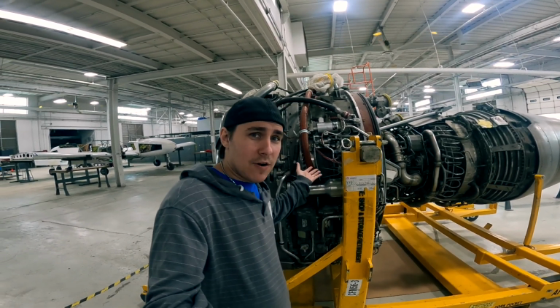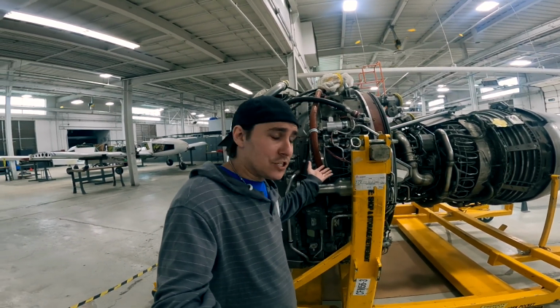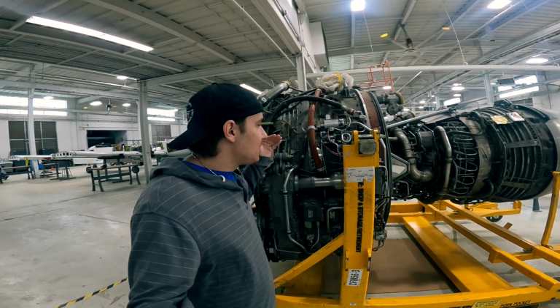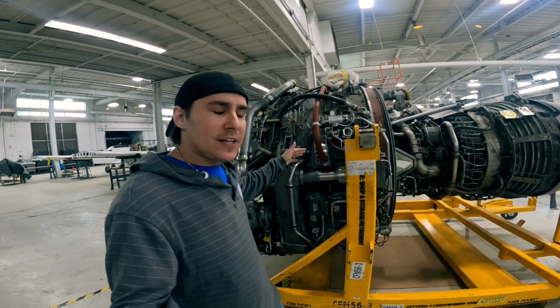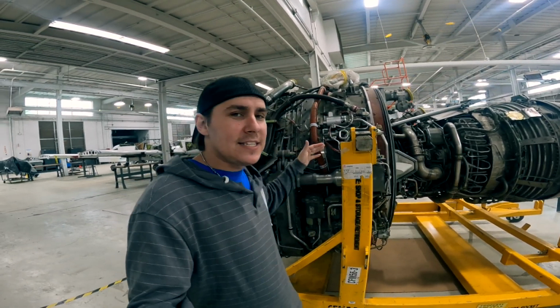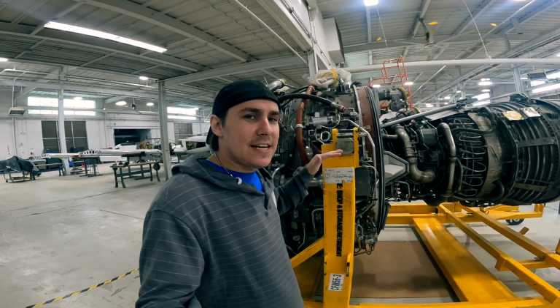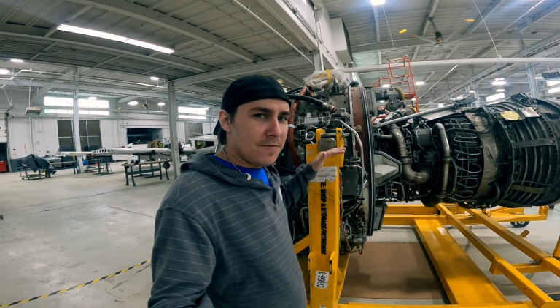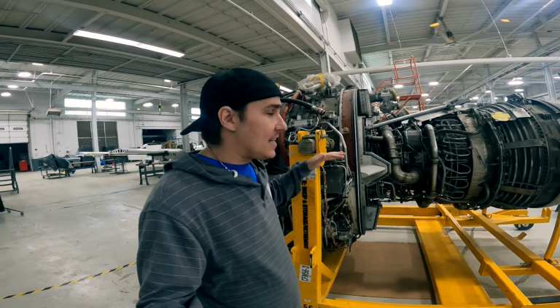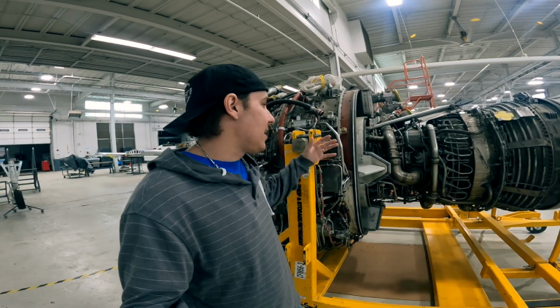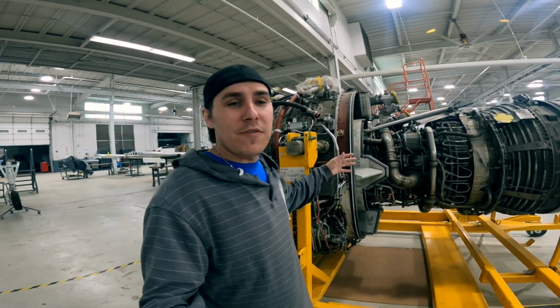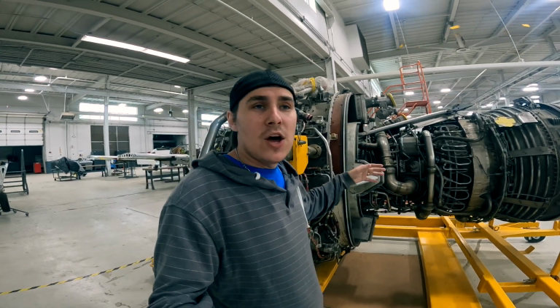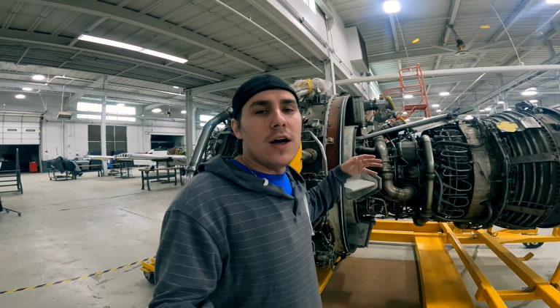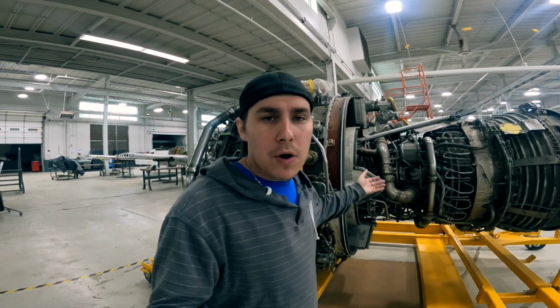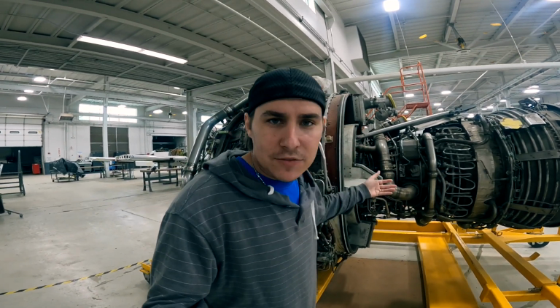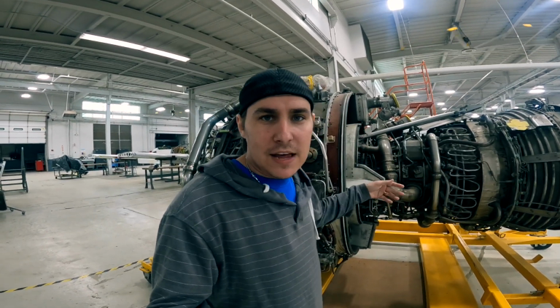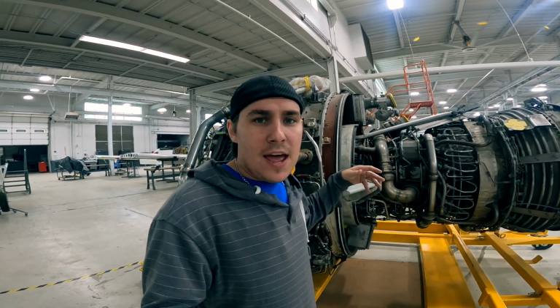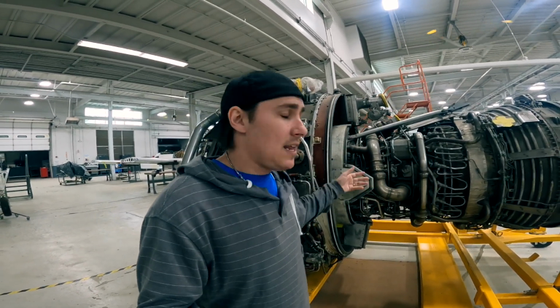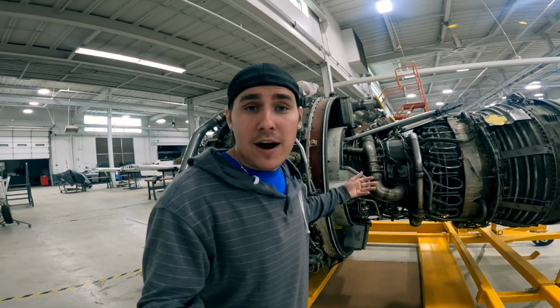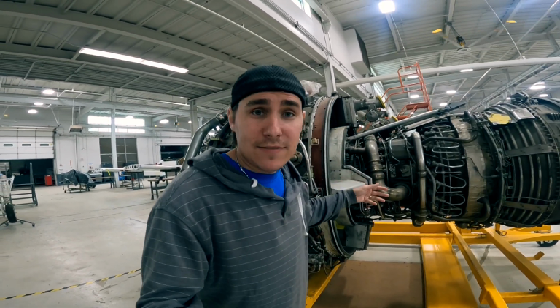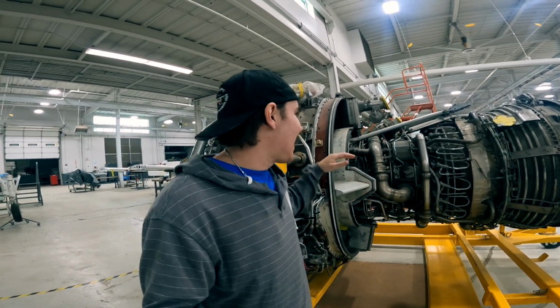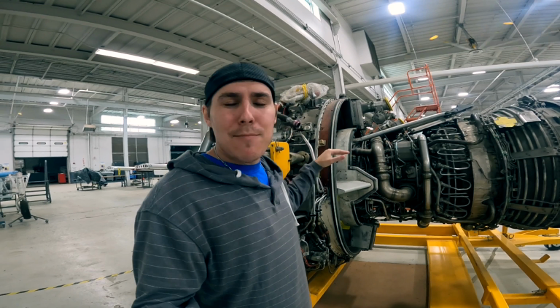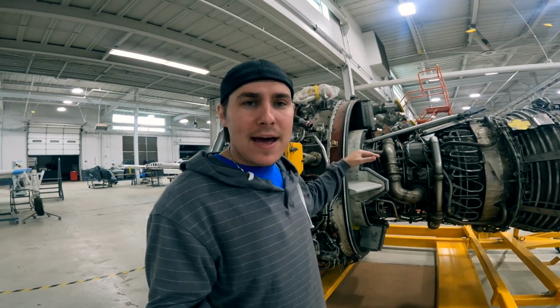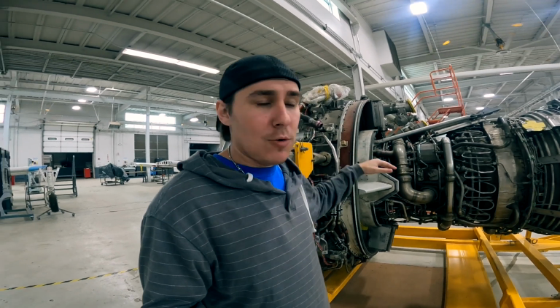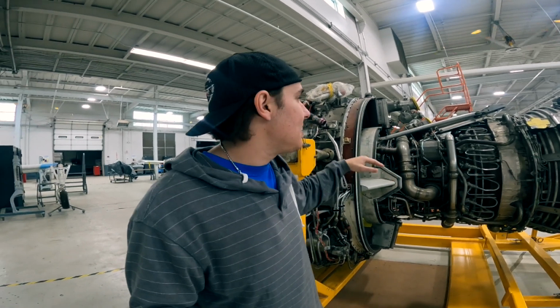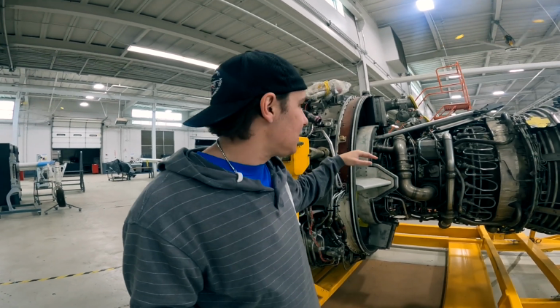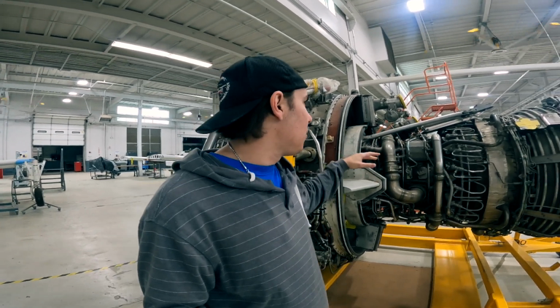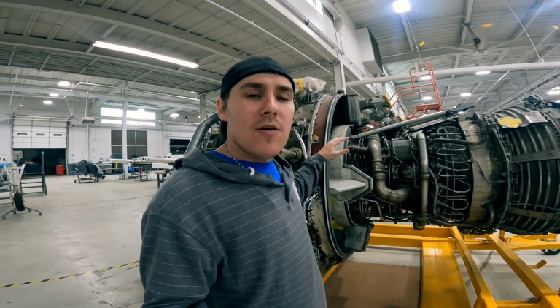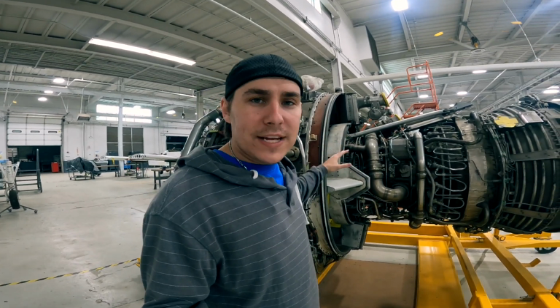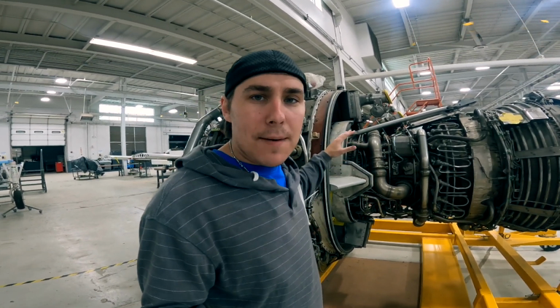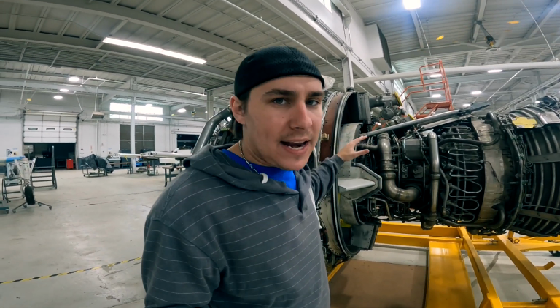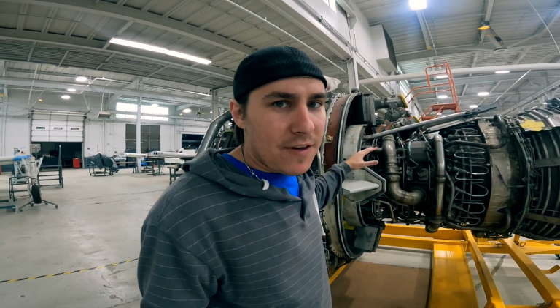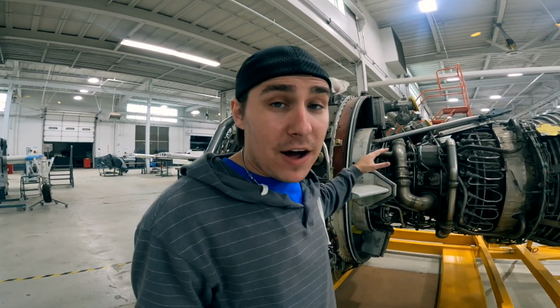Look what I found — it's an aircraft engine. Specifically, this is a CFM56, like you would find on the Boeing 737 and many other aircraft. This is a high-bypass turbofan, and this is an example of one engine that might have a fire suppression system.